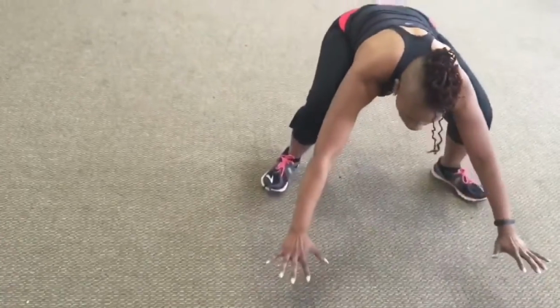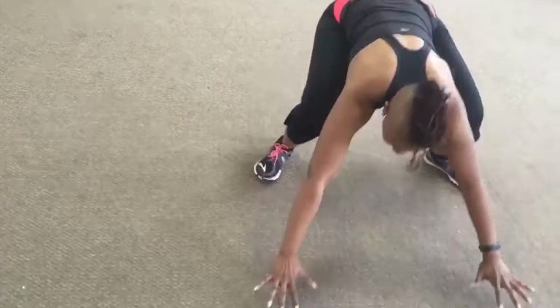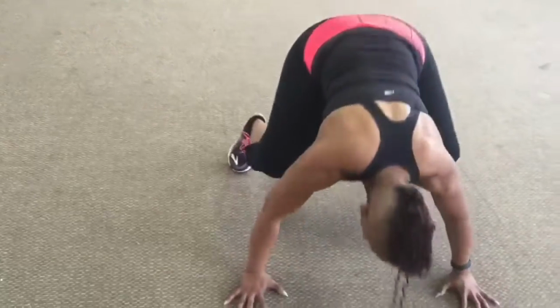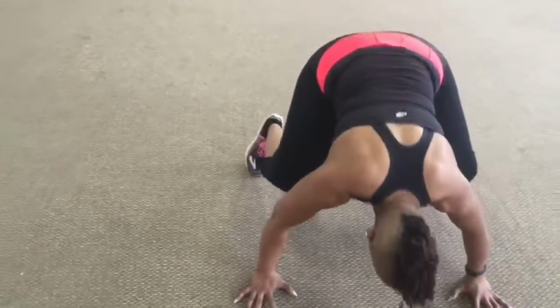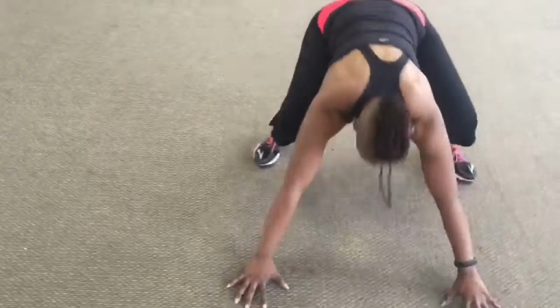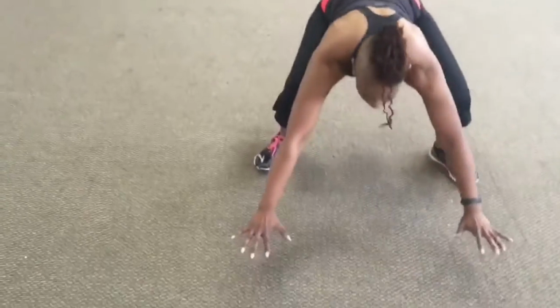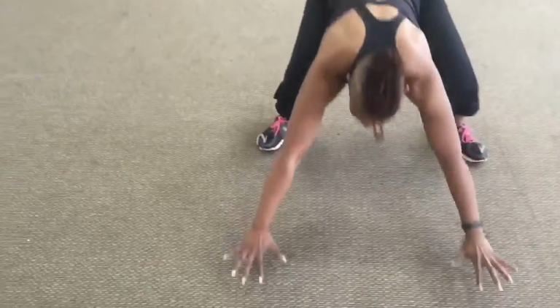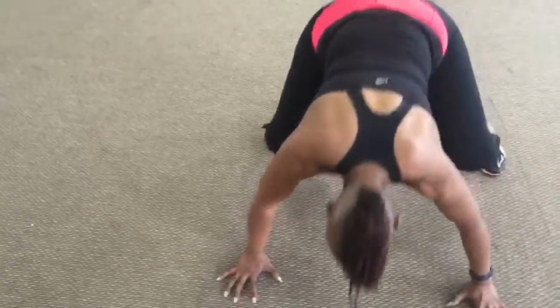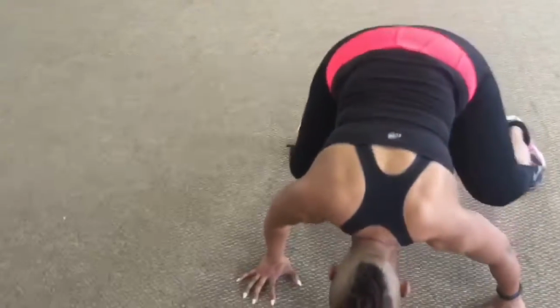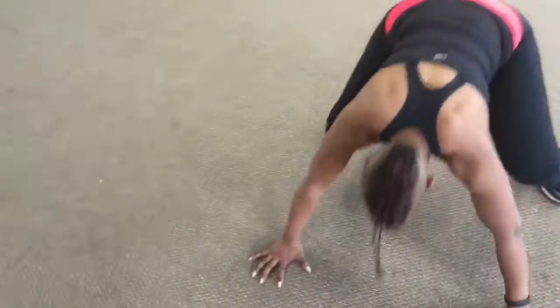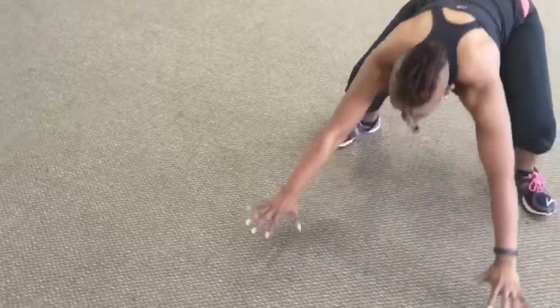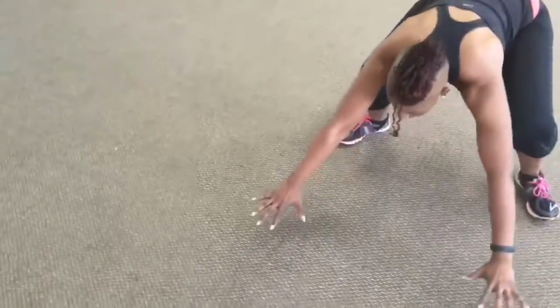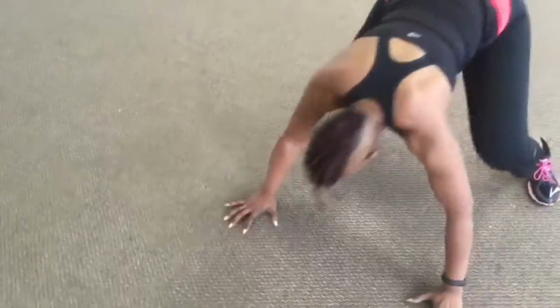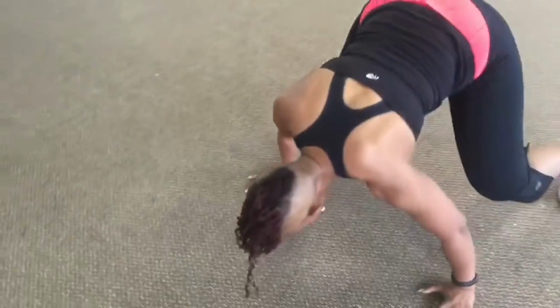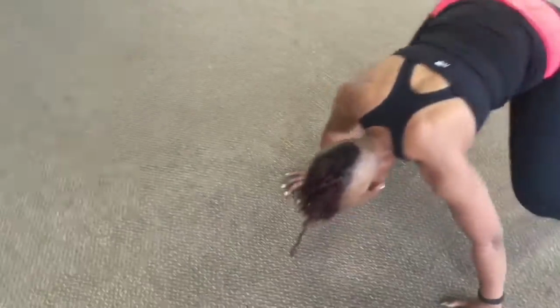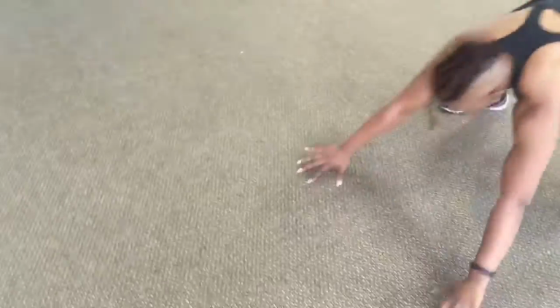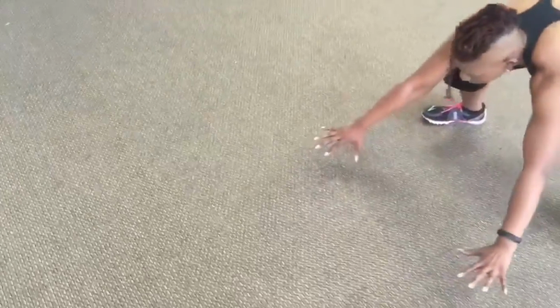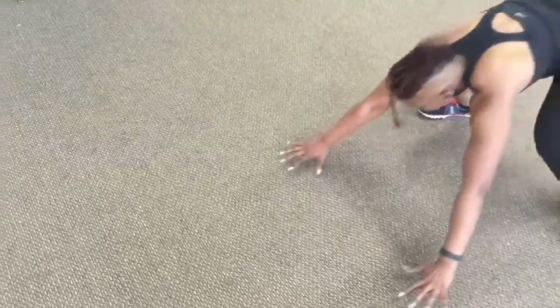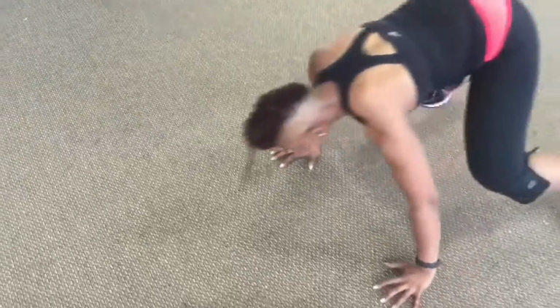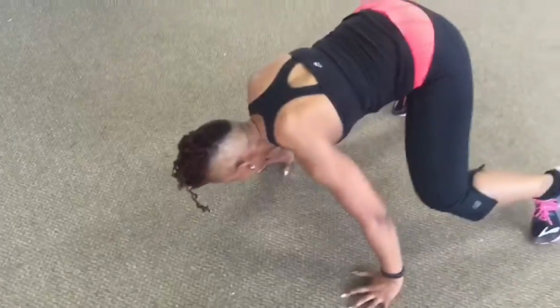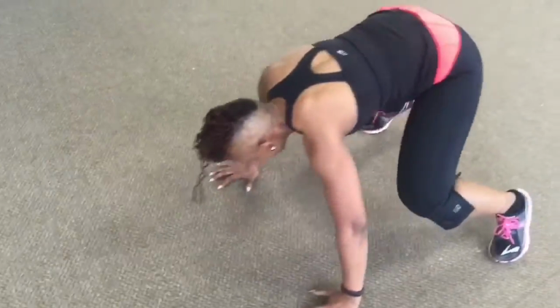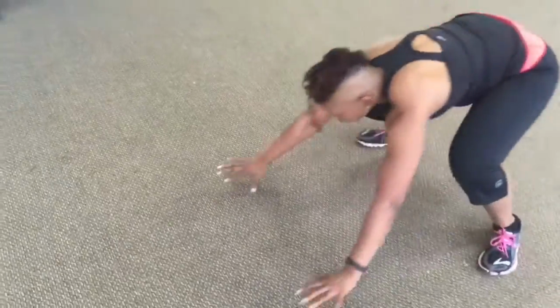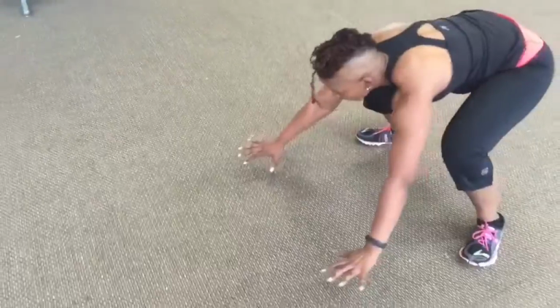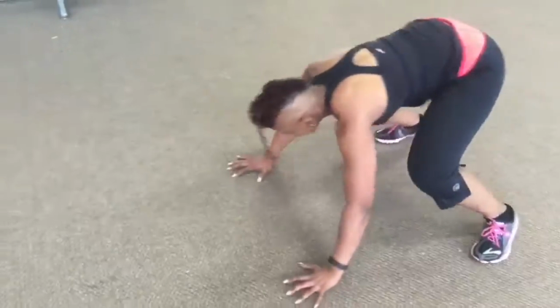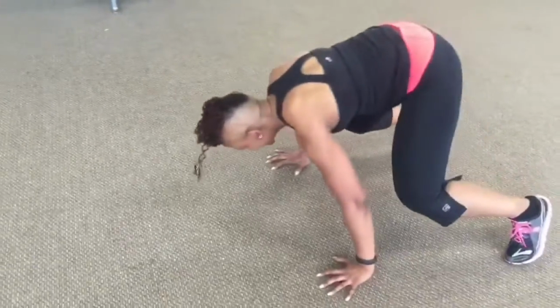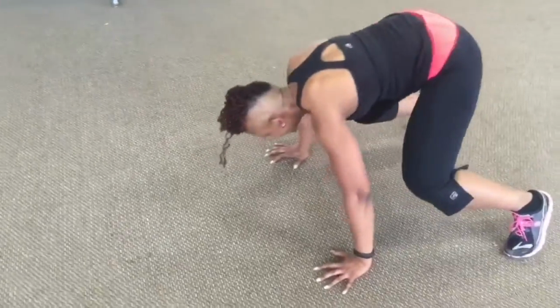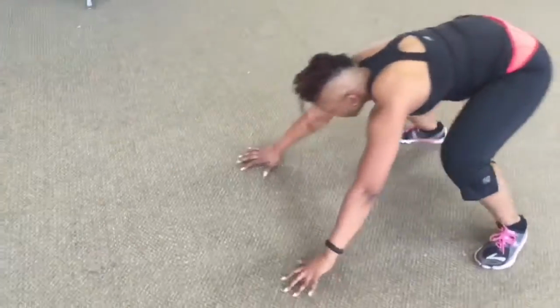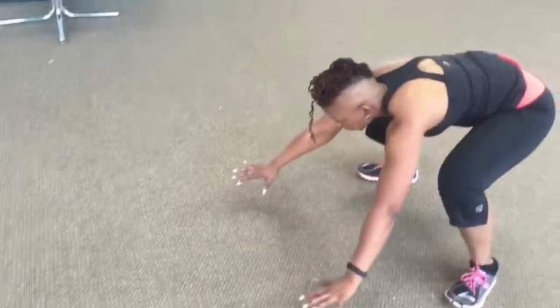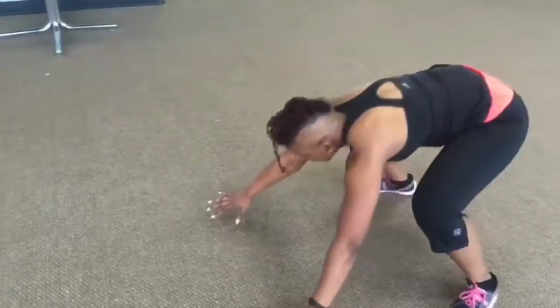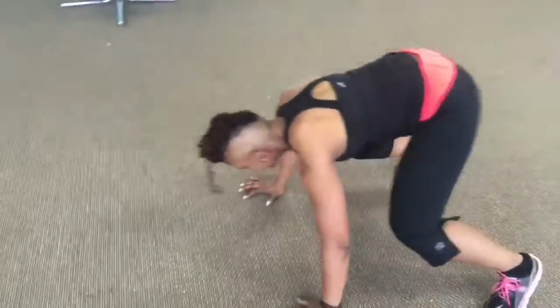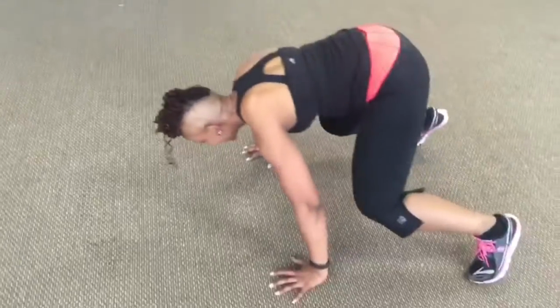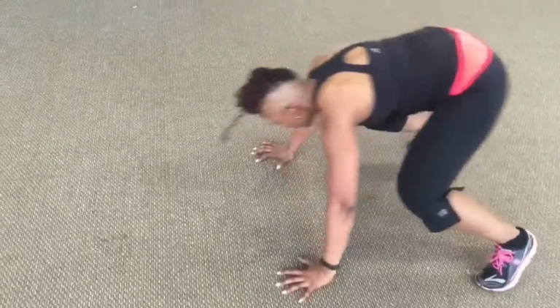Make sure you're using momentum here — notice how my bum is real low. Stay low, go into that squat. Your shoulder is directly over your wrist, spread your fingertips apart, and make sure you don't put too much impact on your wrist.